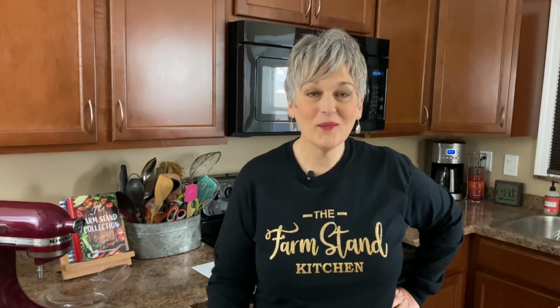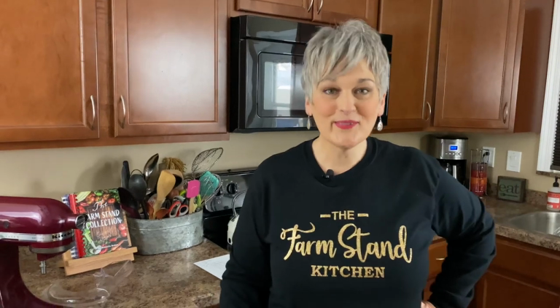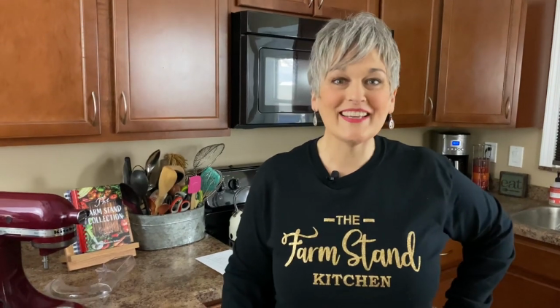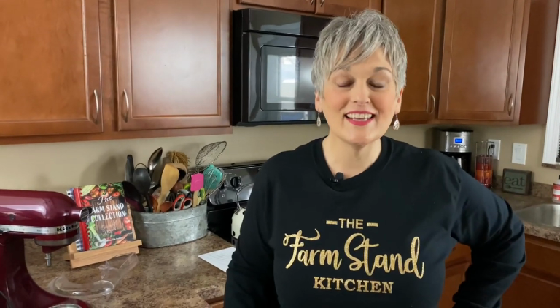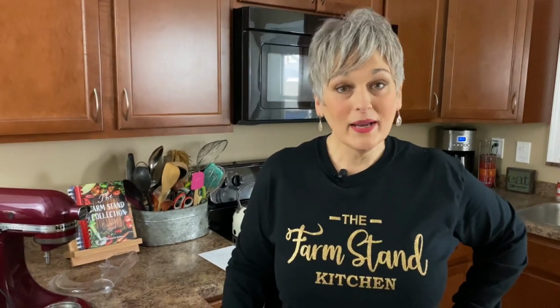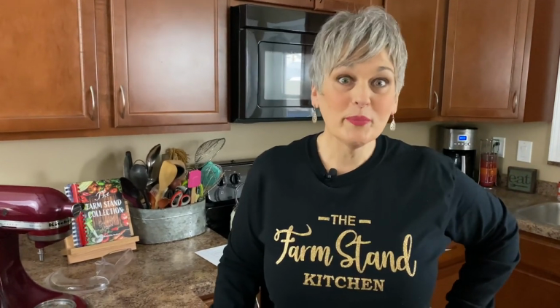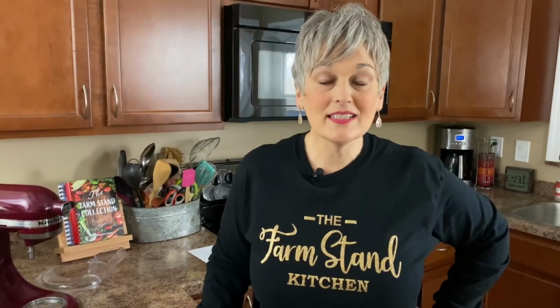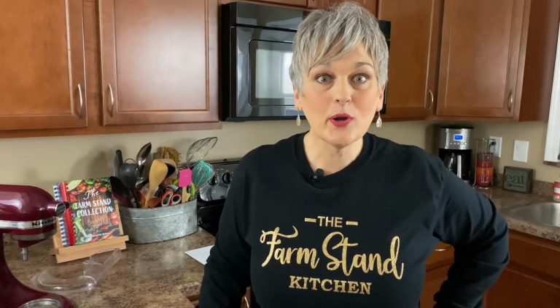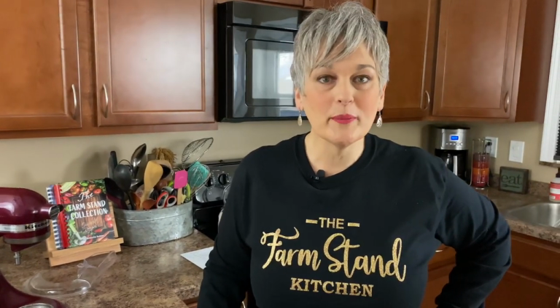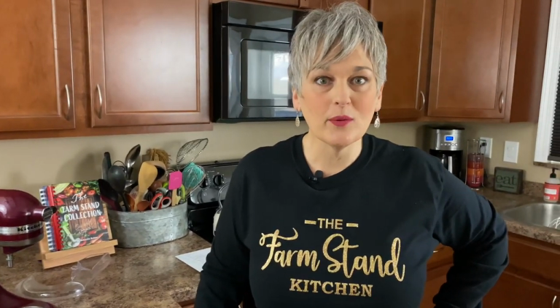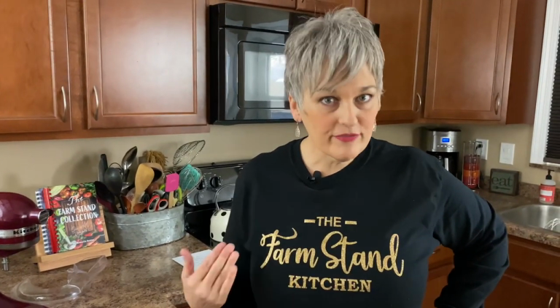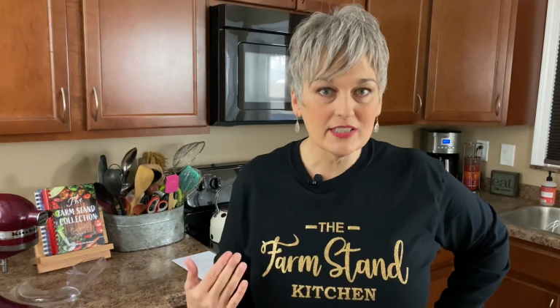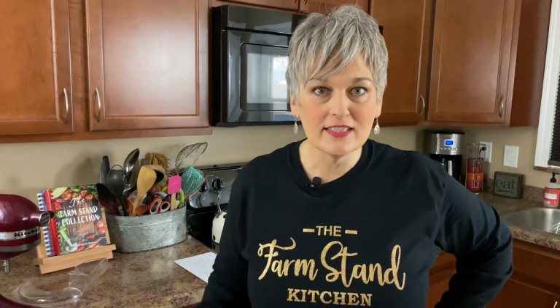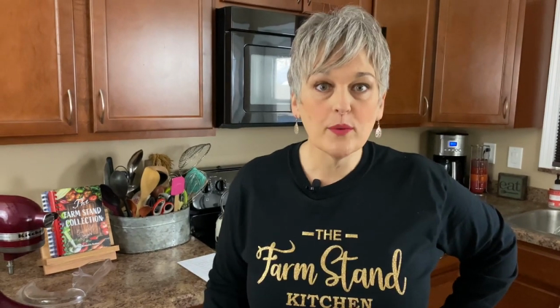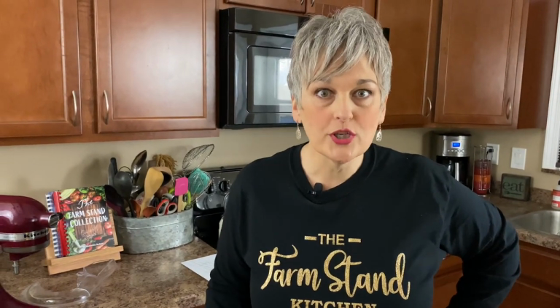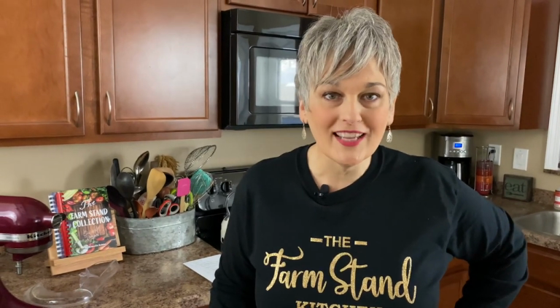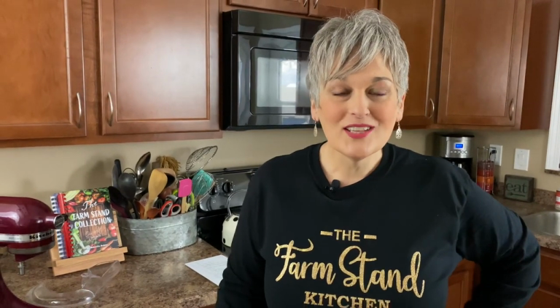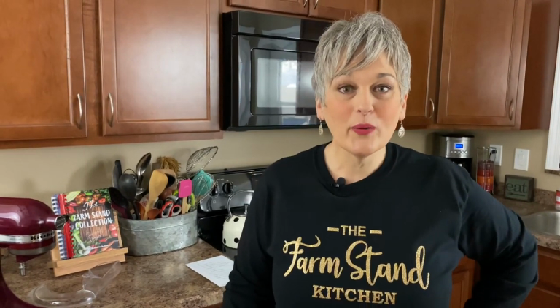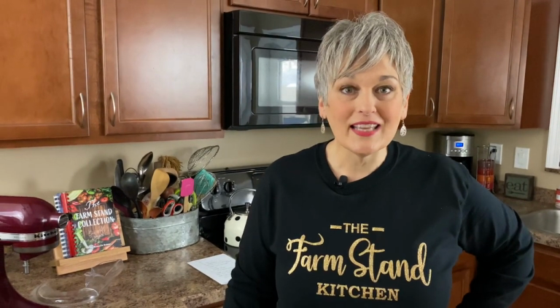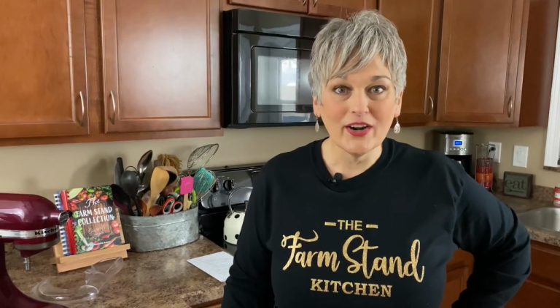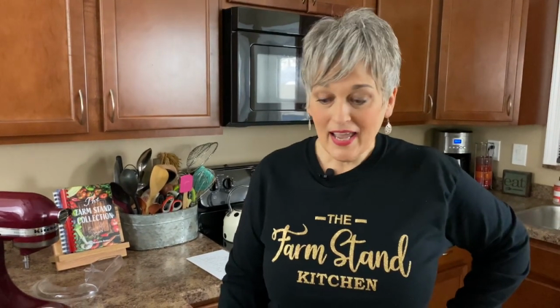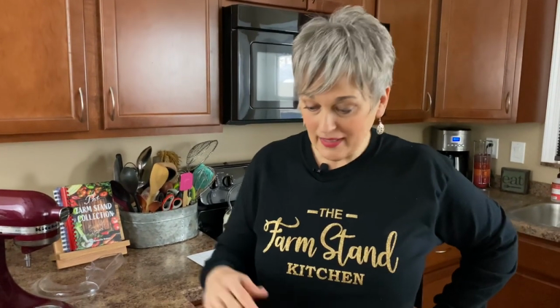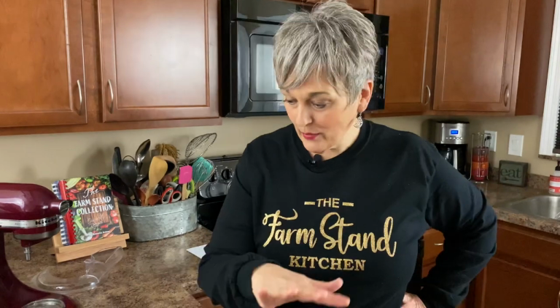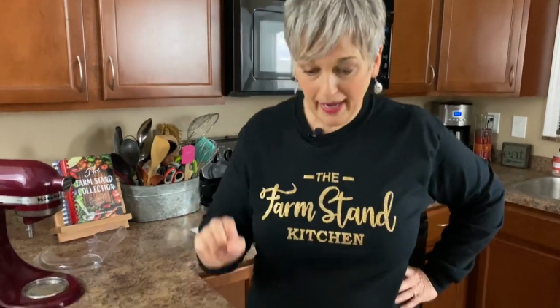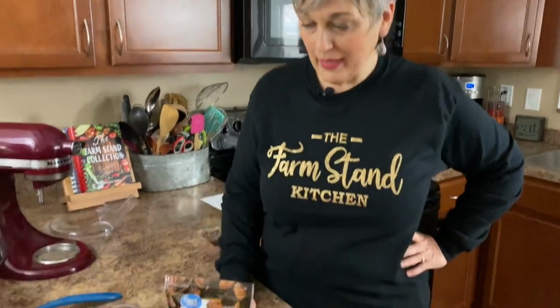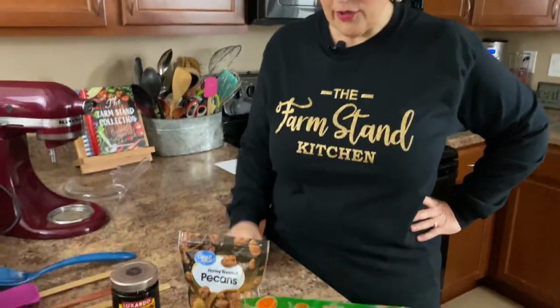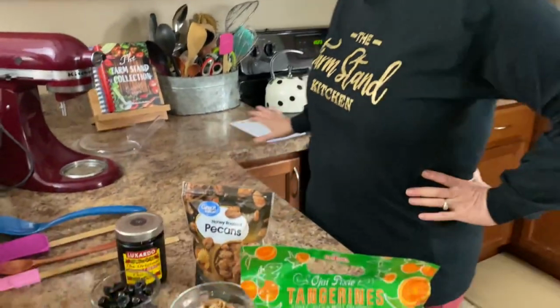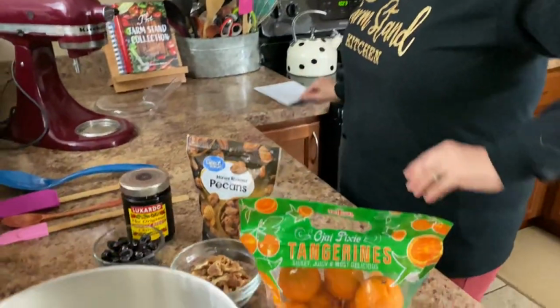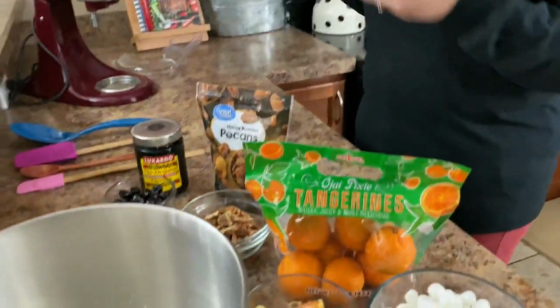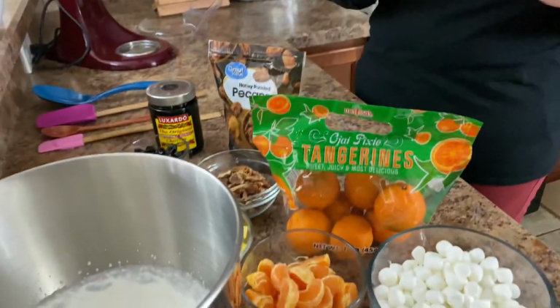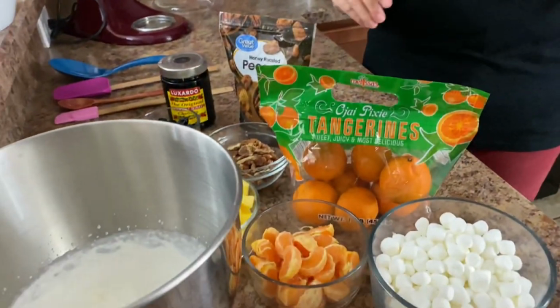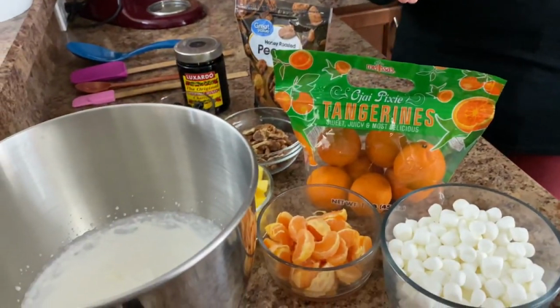Welcome to the Farmstand Kitchen. My name is Rebecca and today we're going to be making one of my favorite salads, ambrosia salad. We're going to go ahead and get started and I'm going to let Dave pan our ingredients here, and we're going to talk about these a little bit.